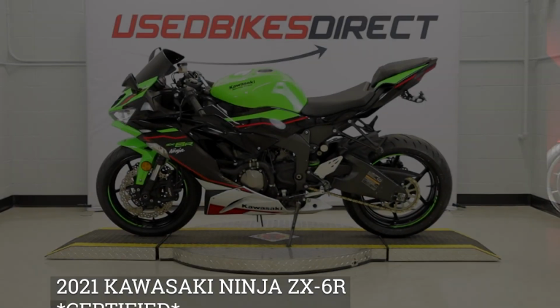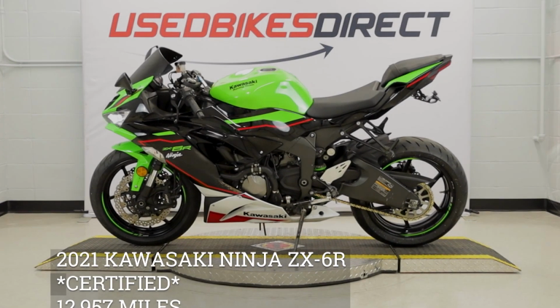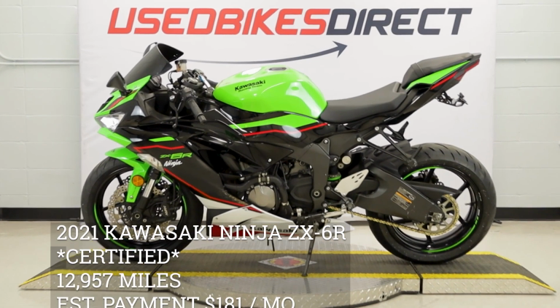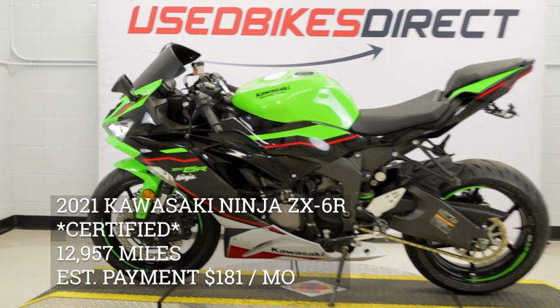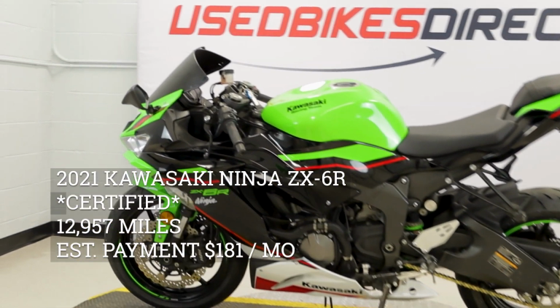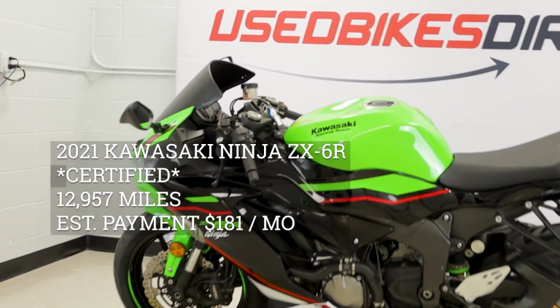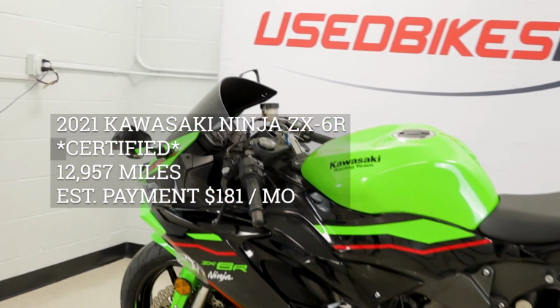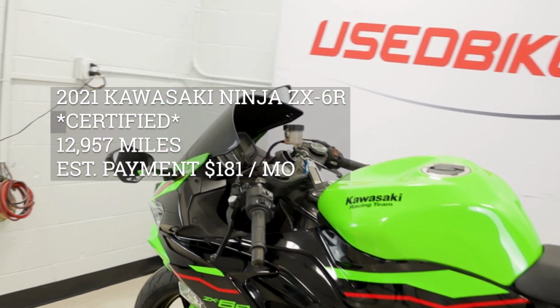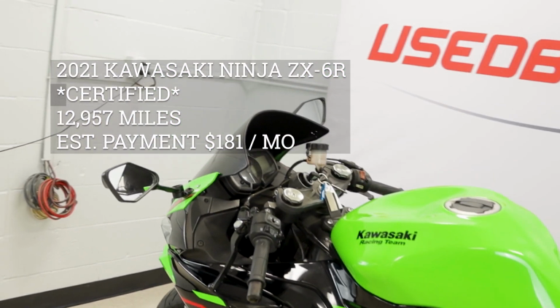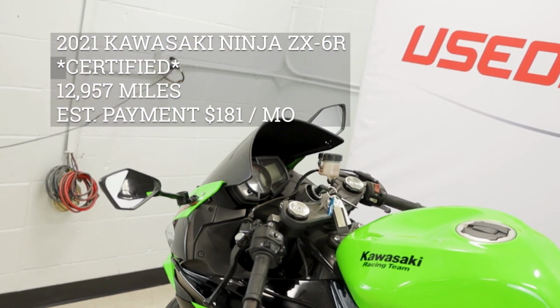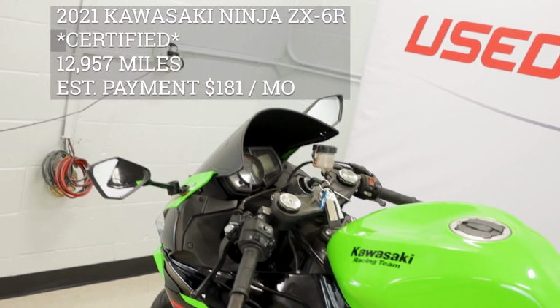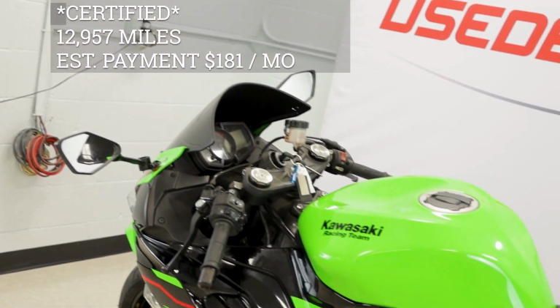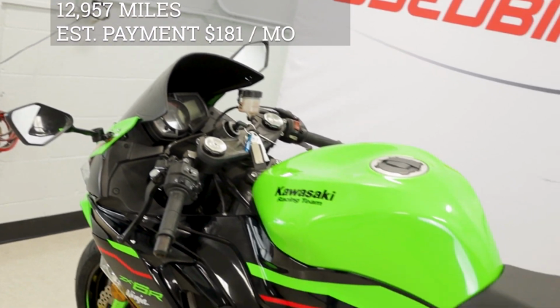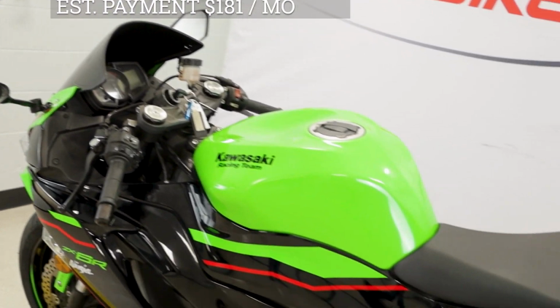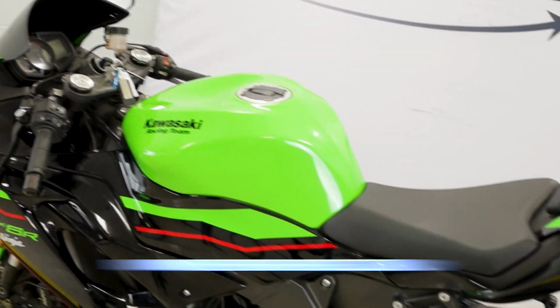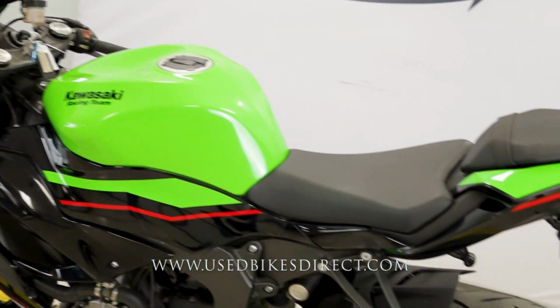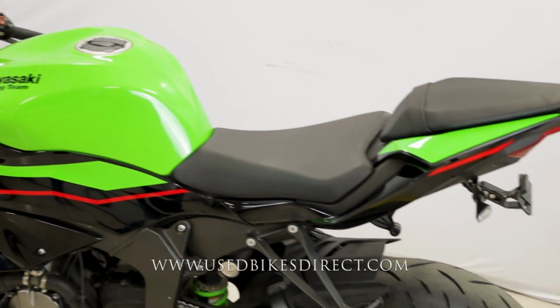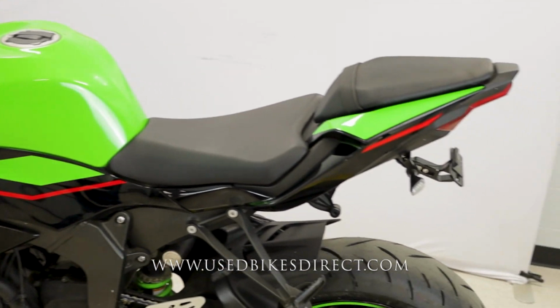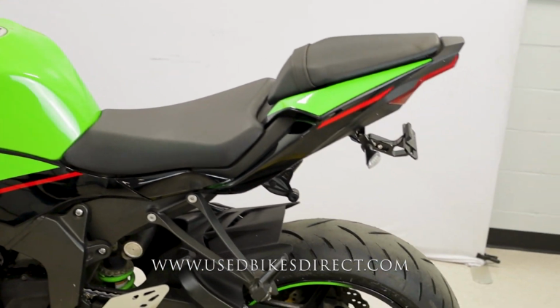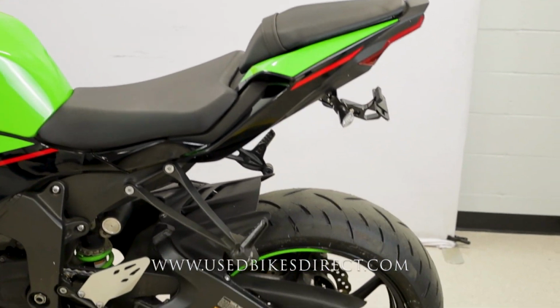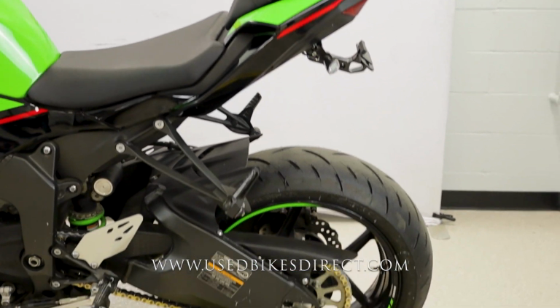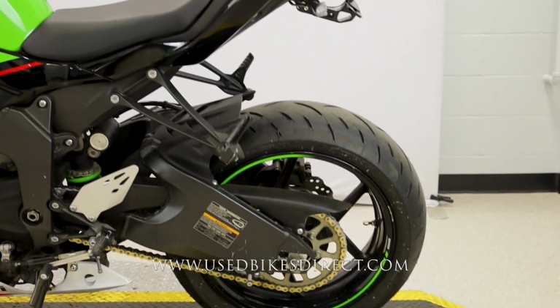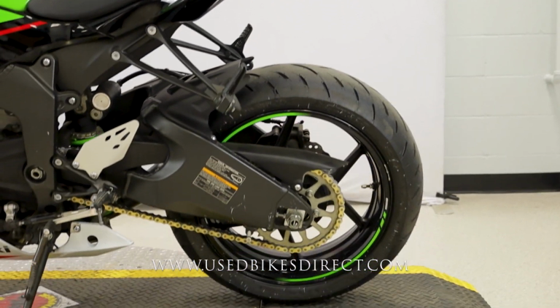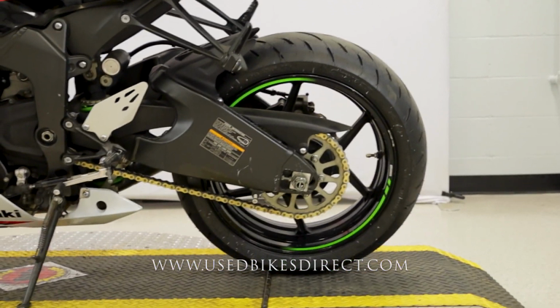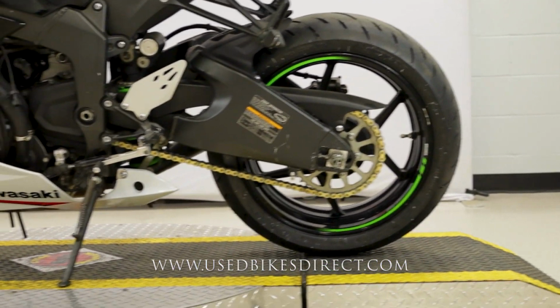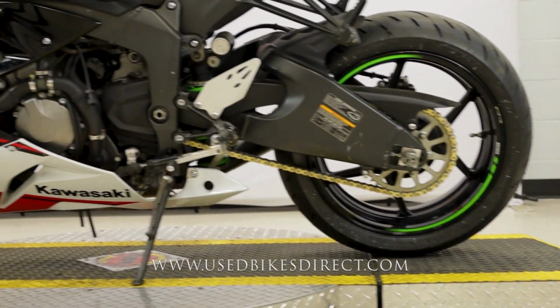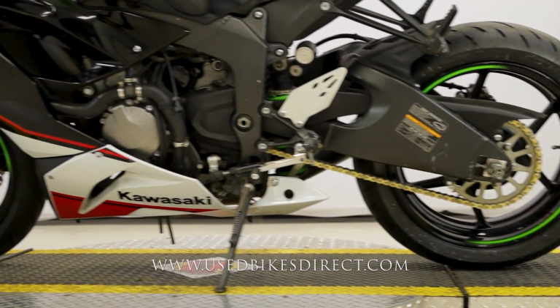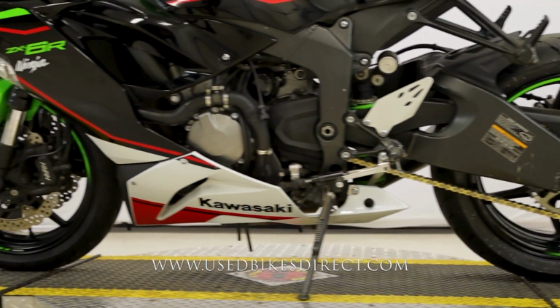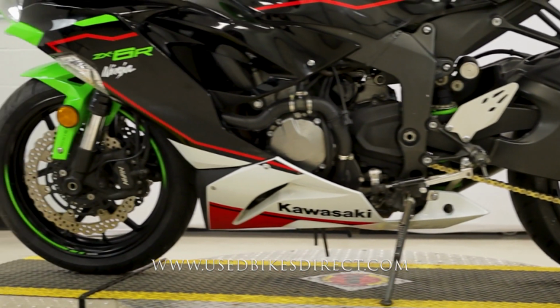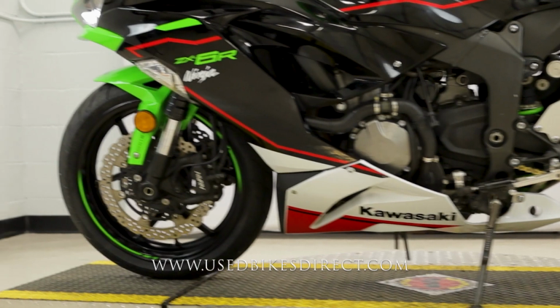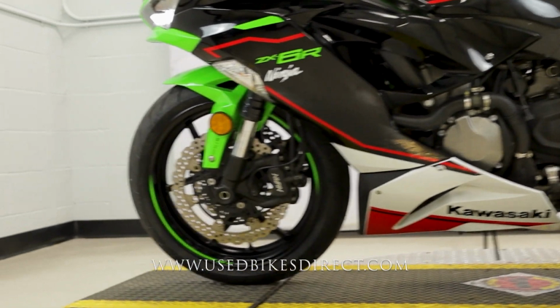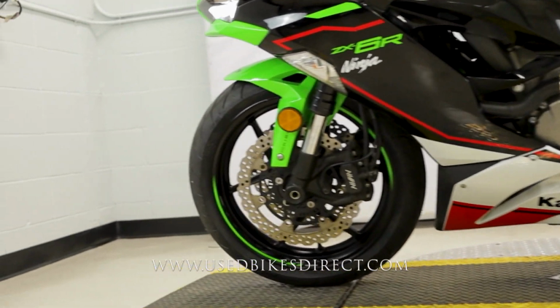Hey everyone, Used Bikes Direct here checking out this 2021 ZX-6R. Hop on the website usedbikesdirect.com to see those detailed photos and specs, and give us a call with any questions at 866-576-2453.